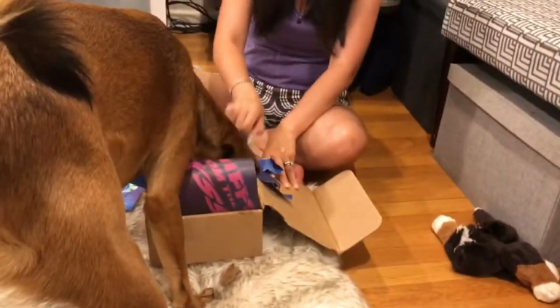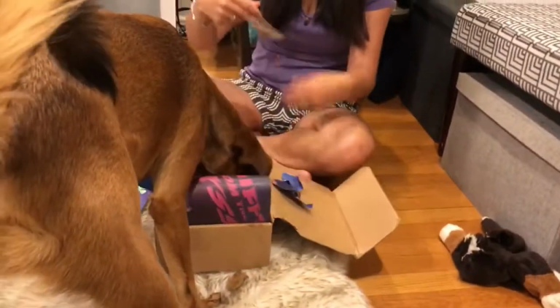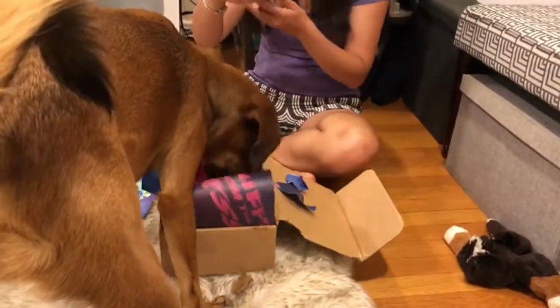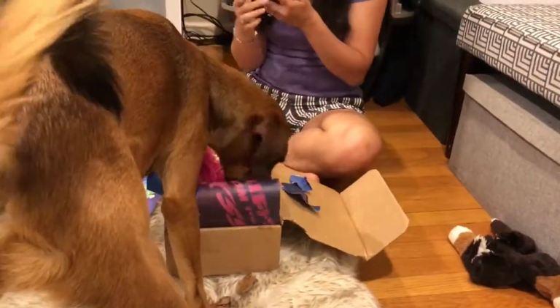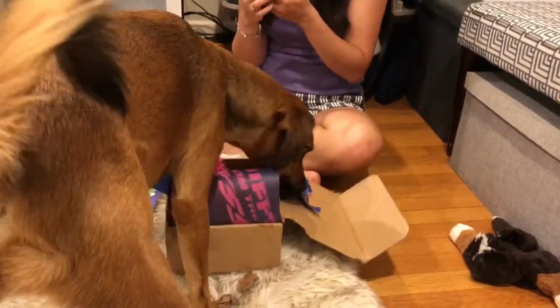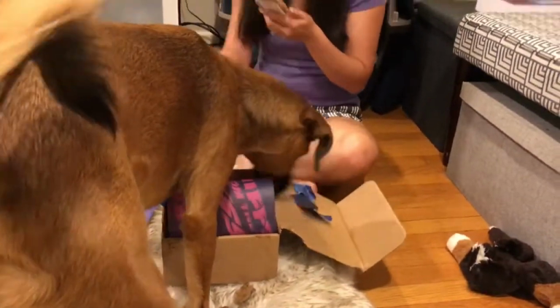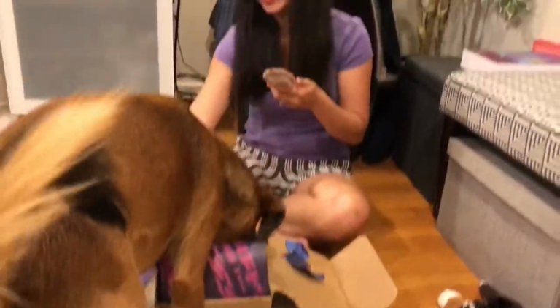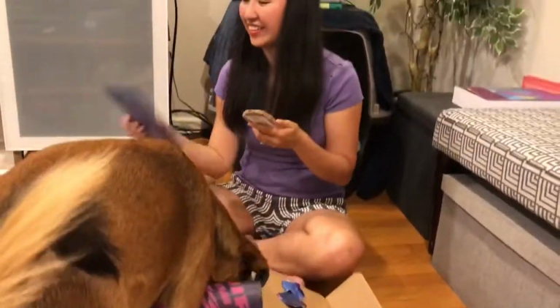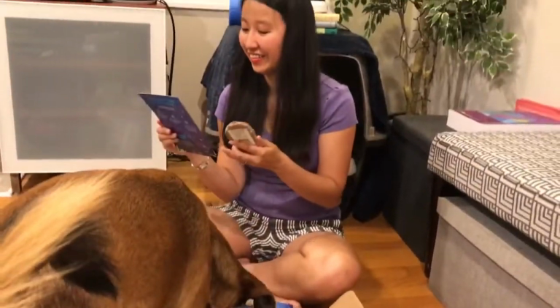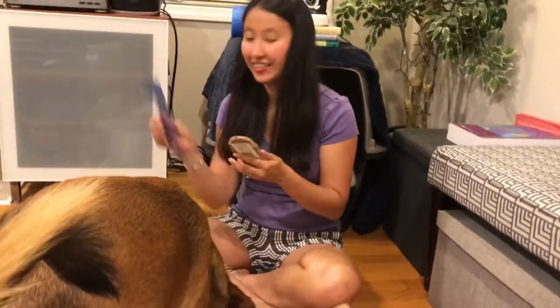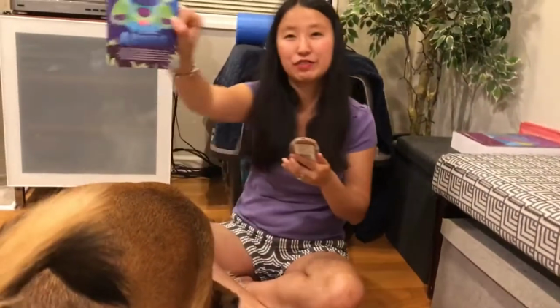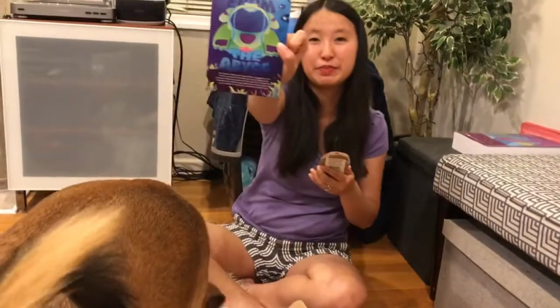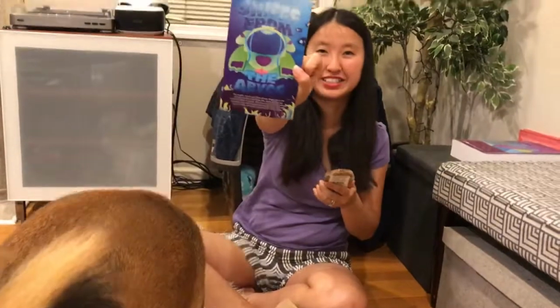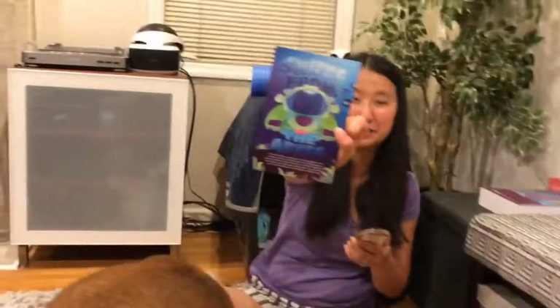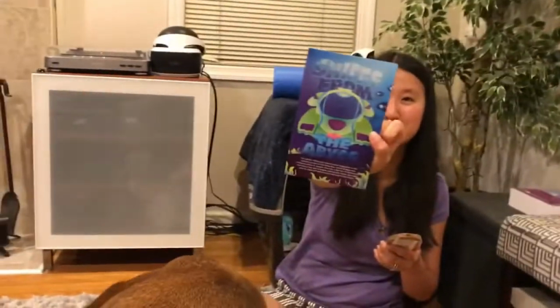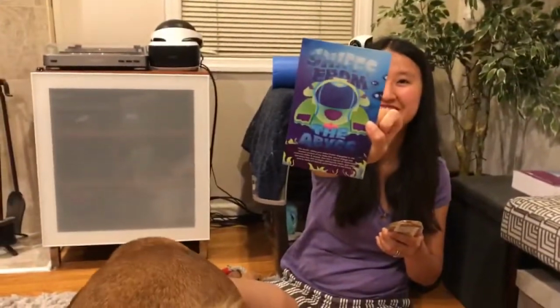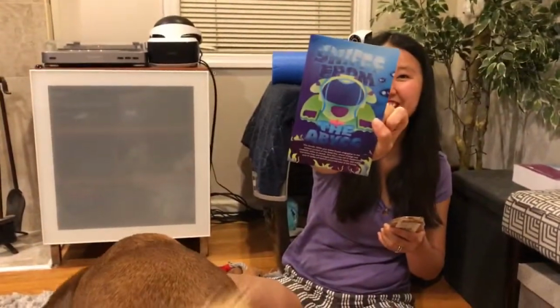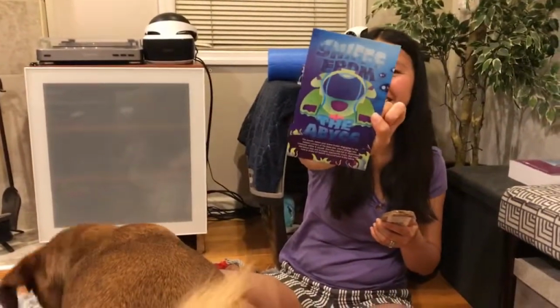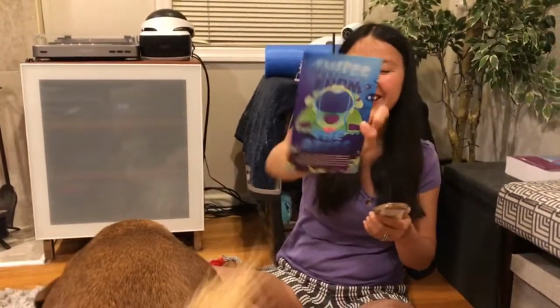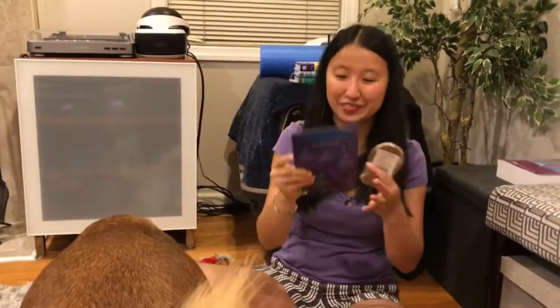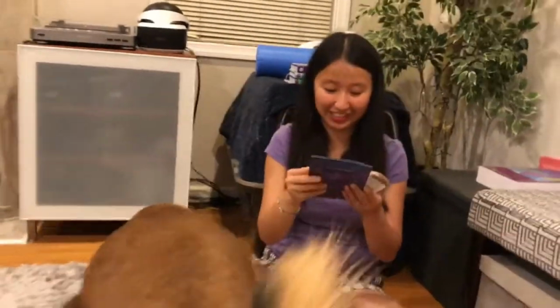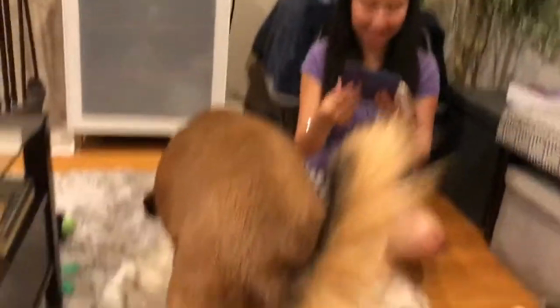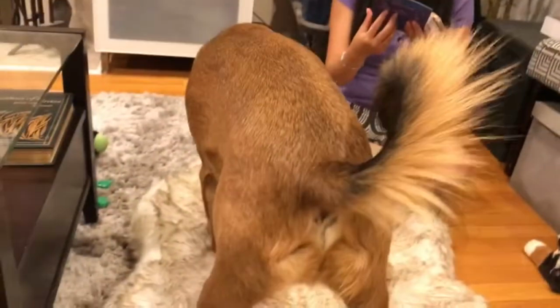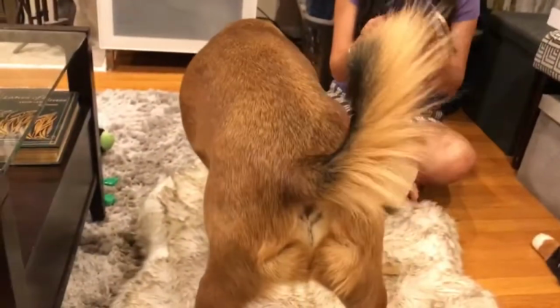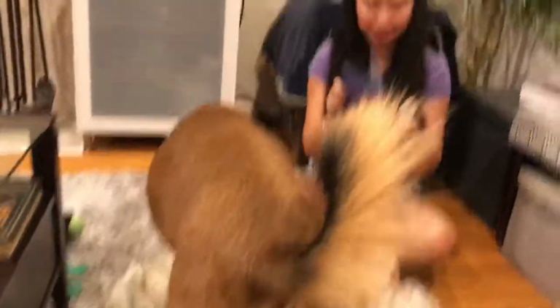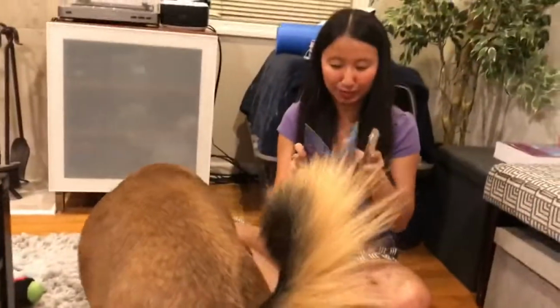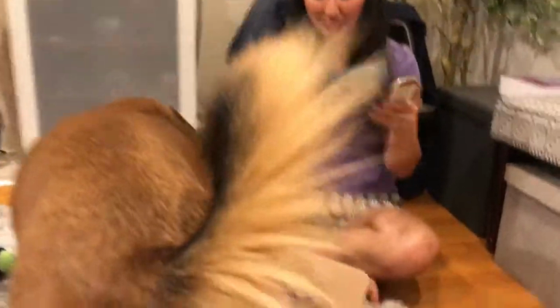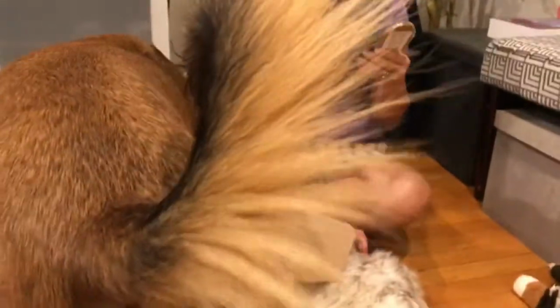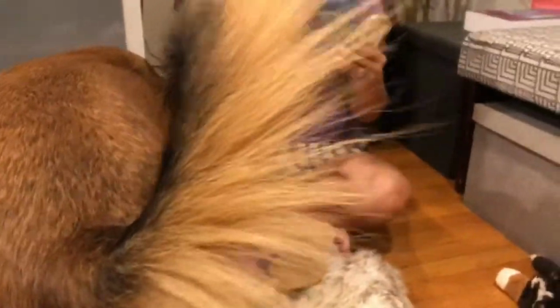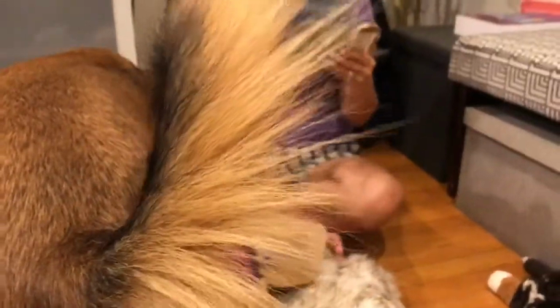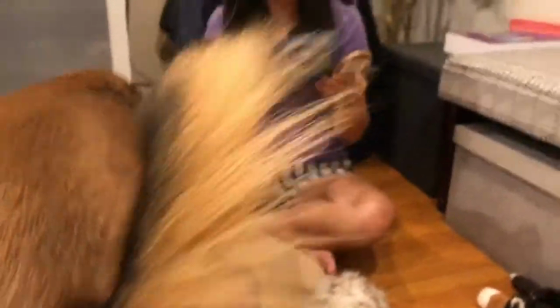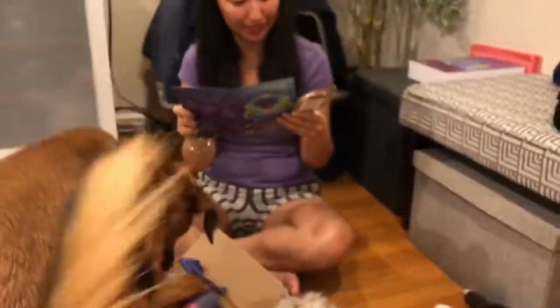Let me take this out before he eats it. 'Sniffs from the Abyss' is the theme for June. Oh, okay — that is very cute. BarkBox kind of has the best themes.